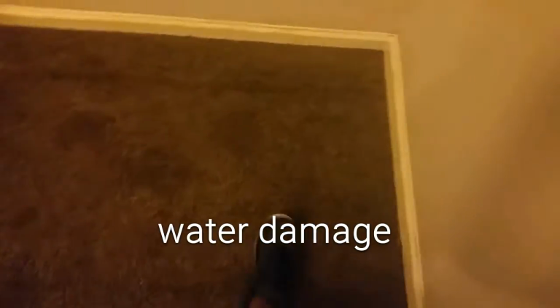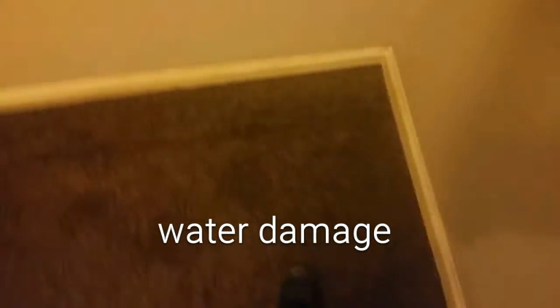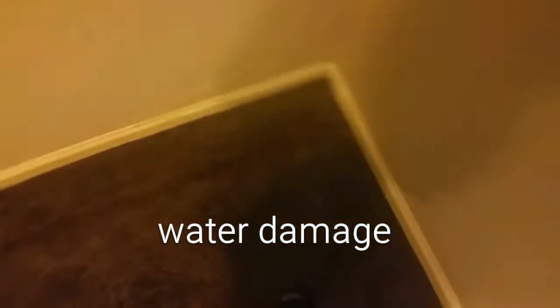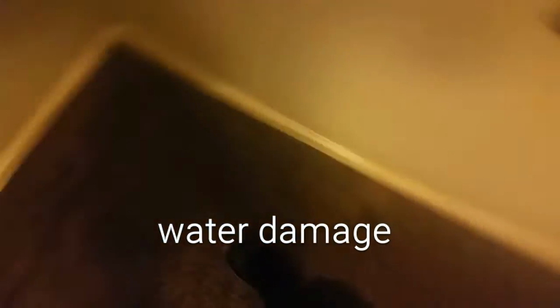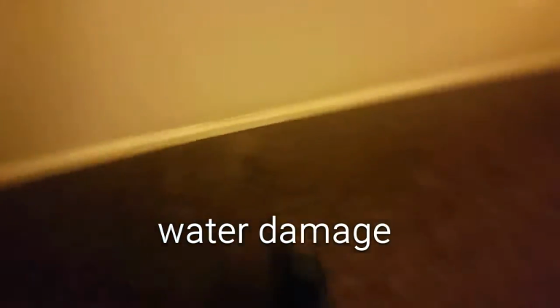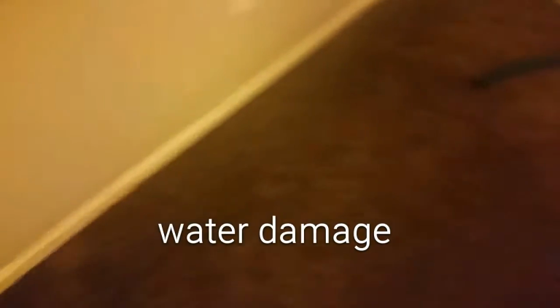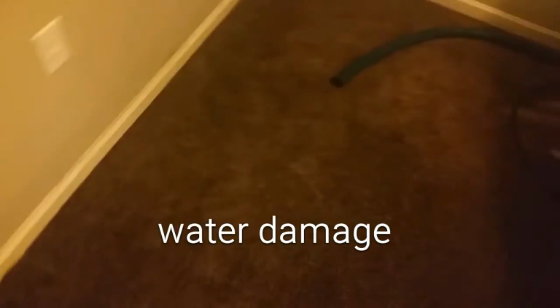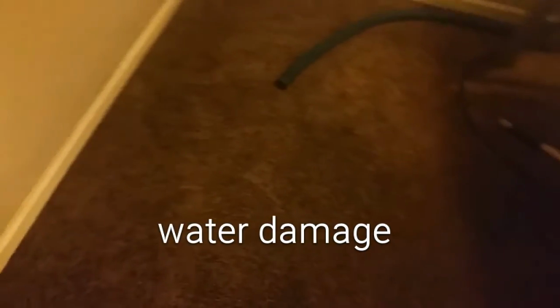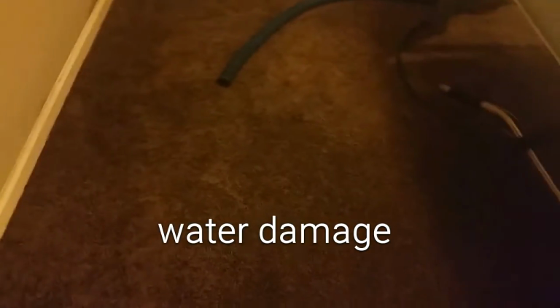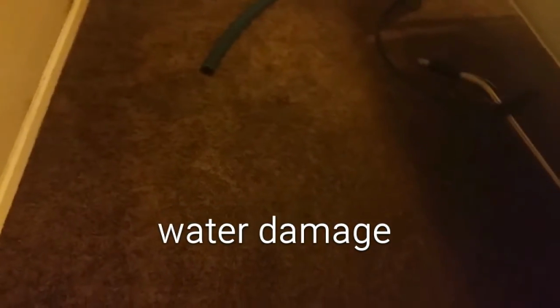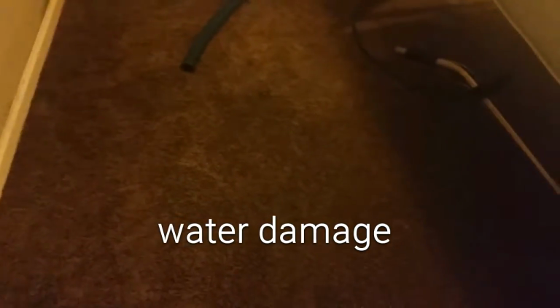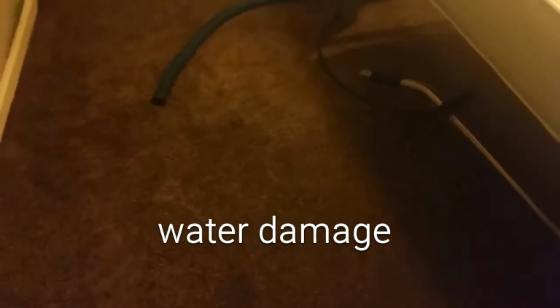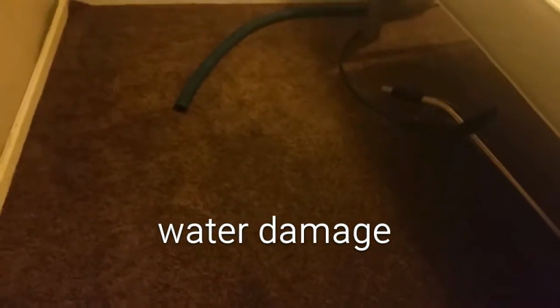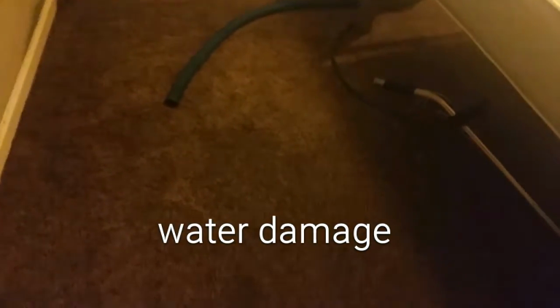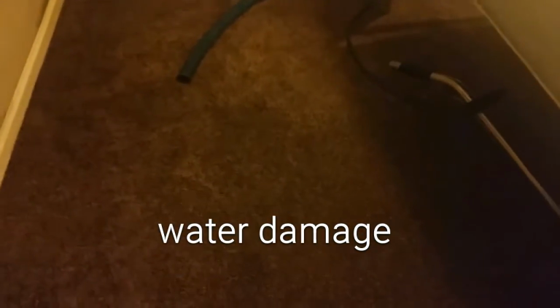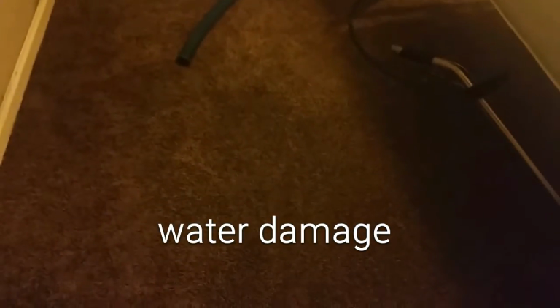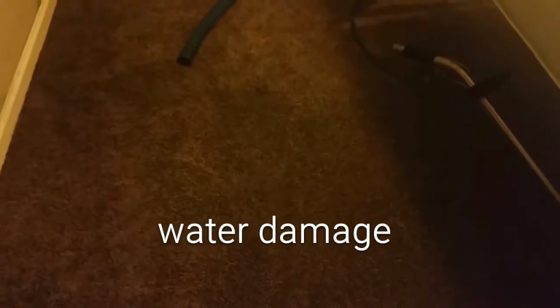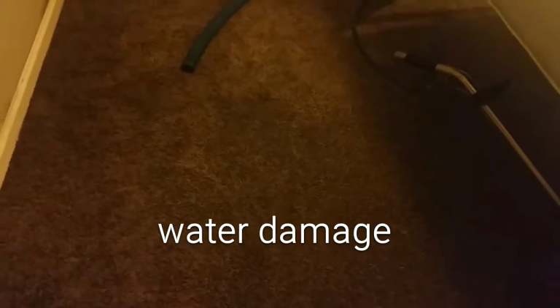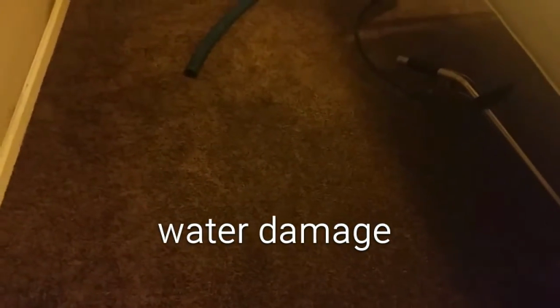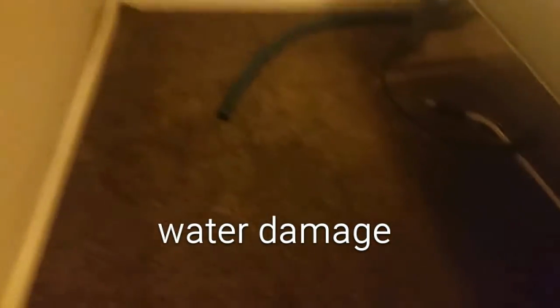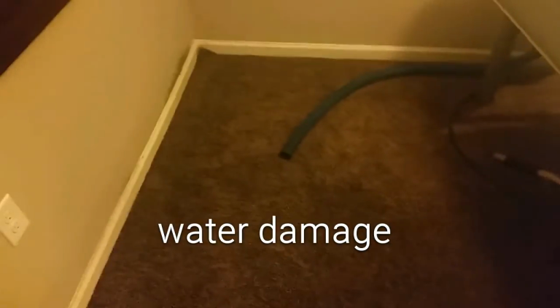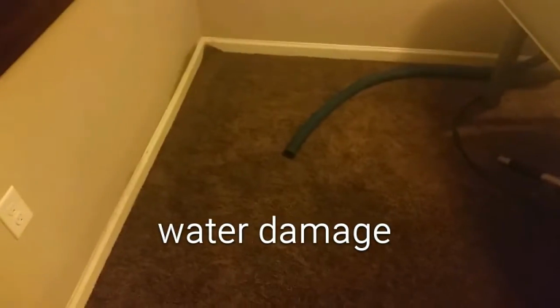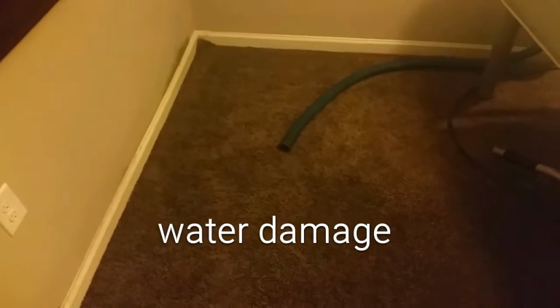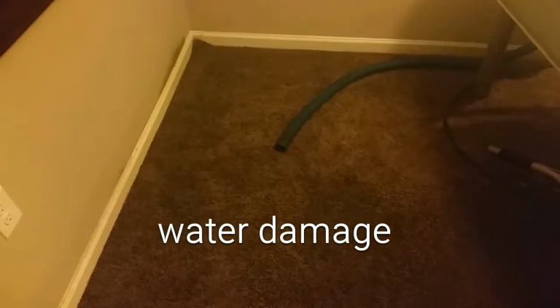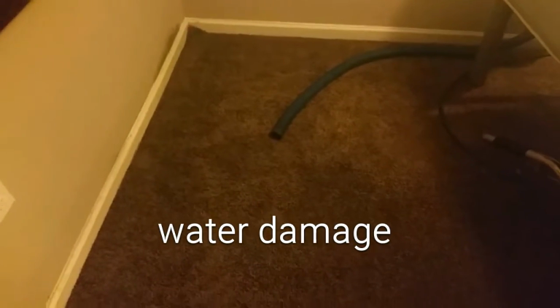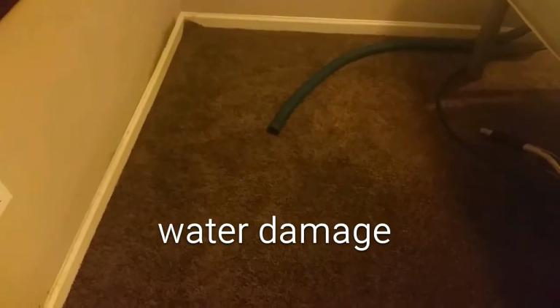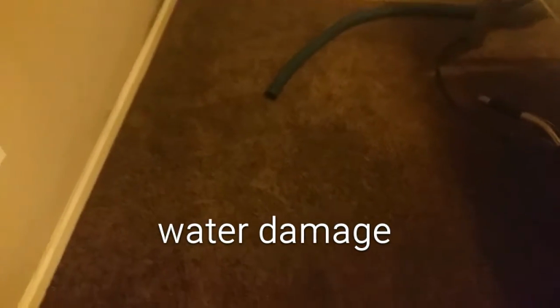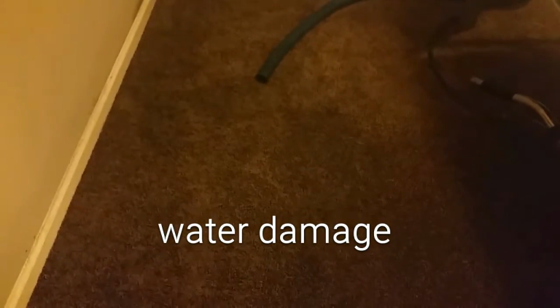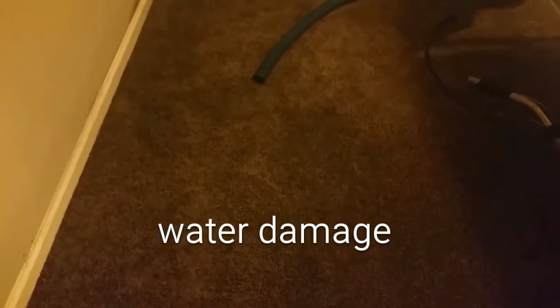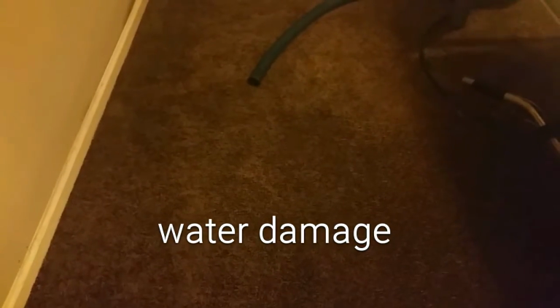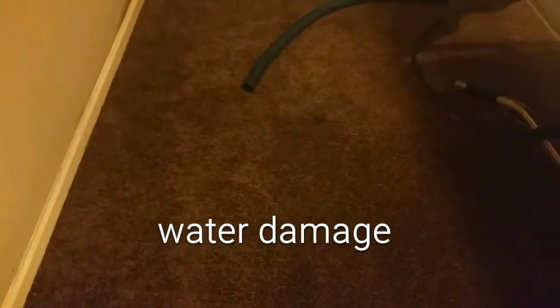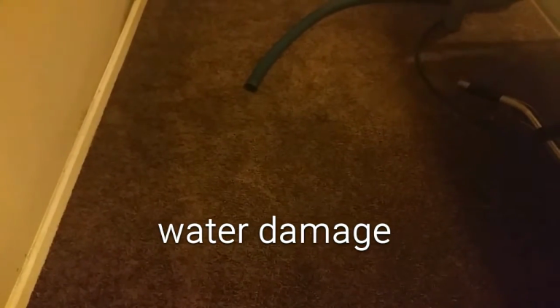My goal is to go ahead and get all this water up — suck all the water up first — and then we're going to pull the carpet back and put some fans on here for three or four days.